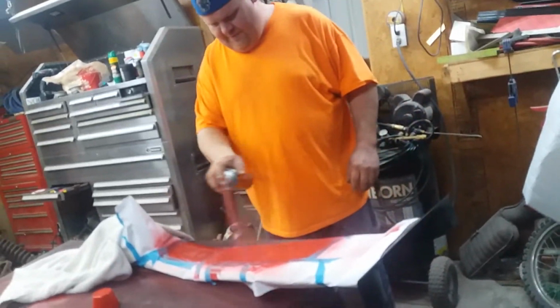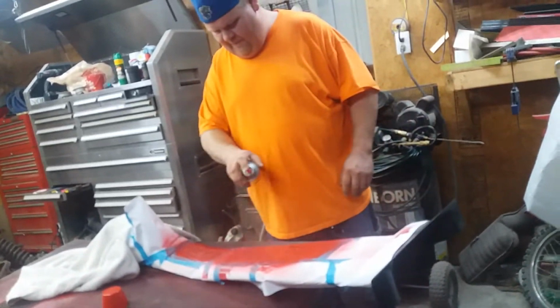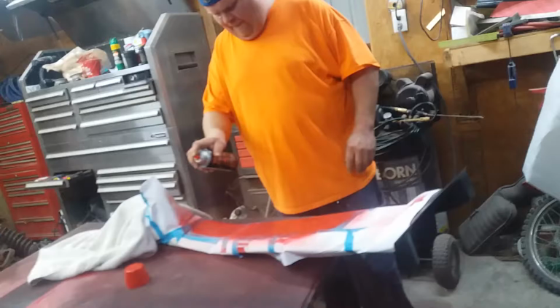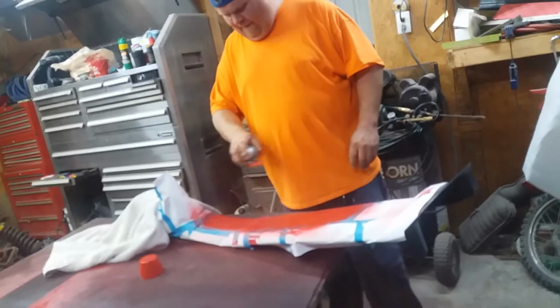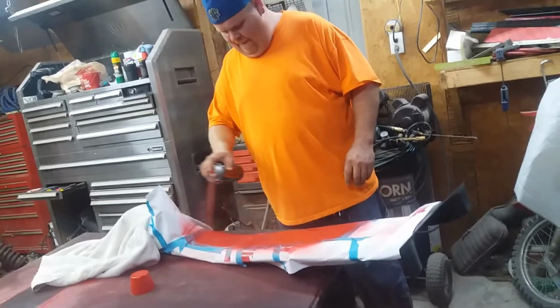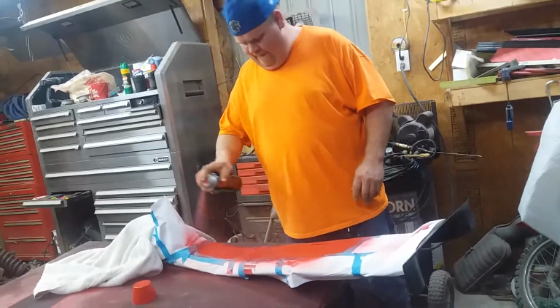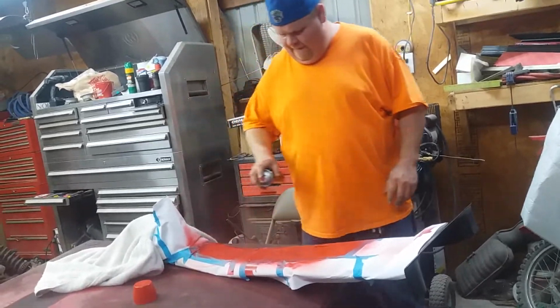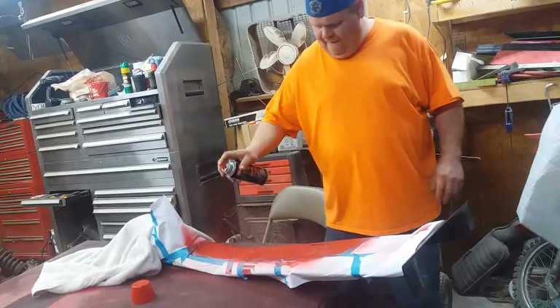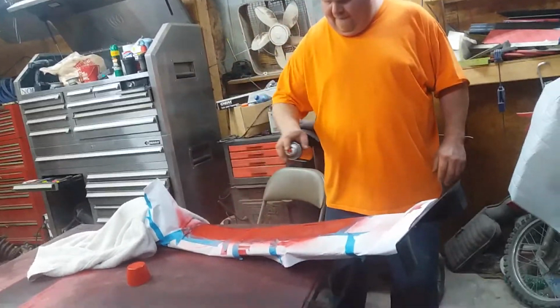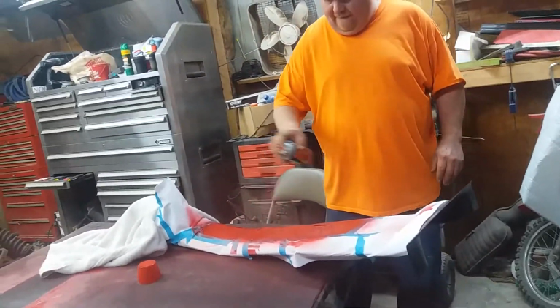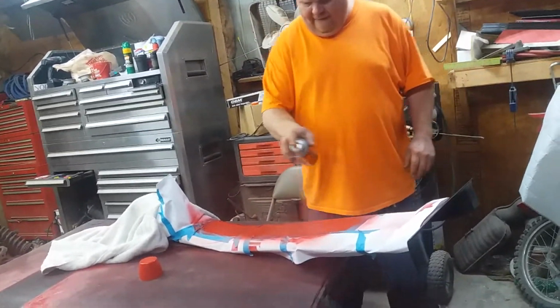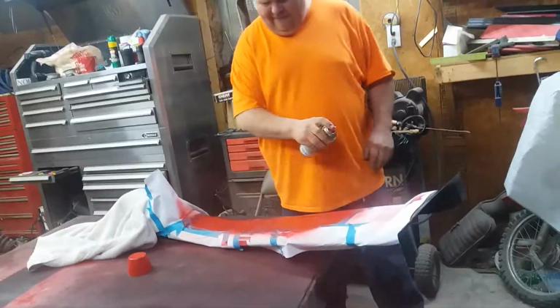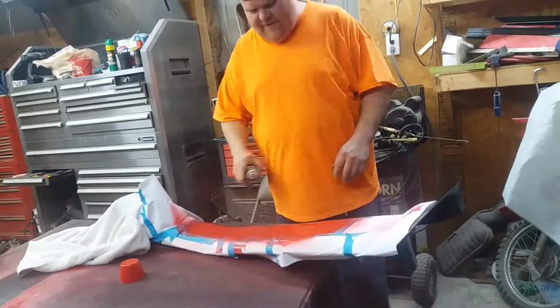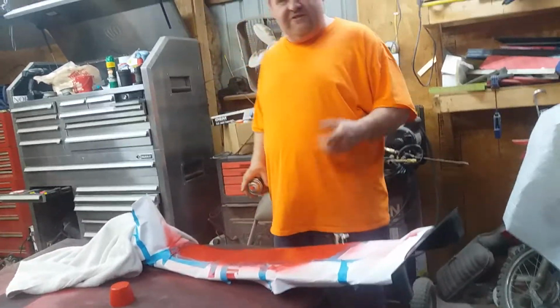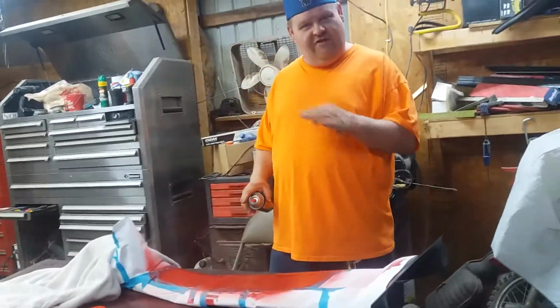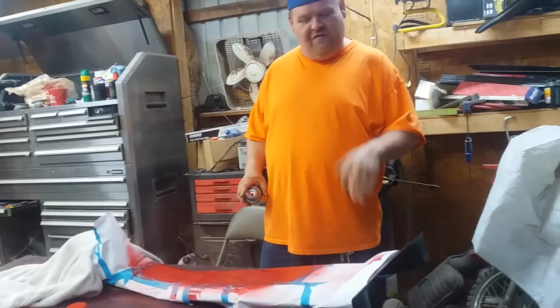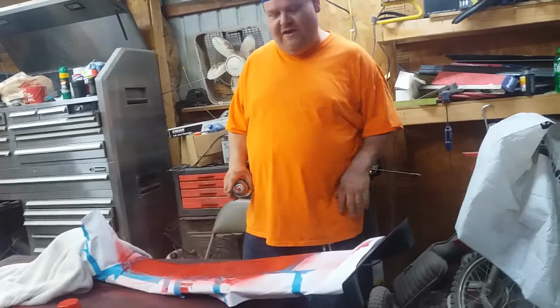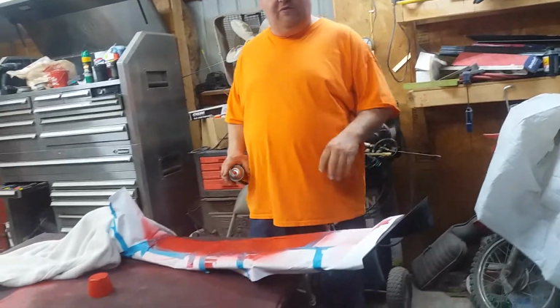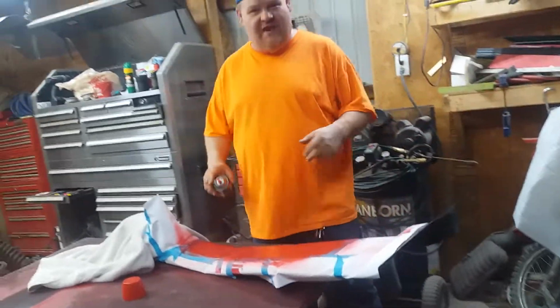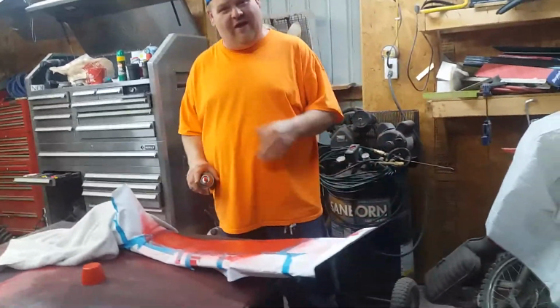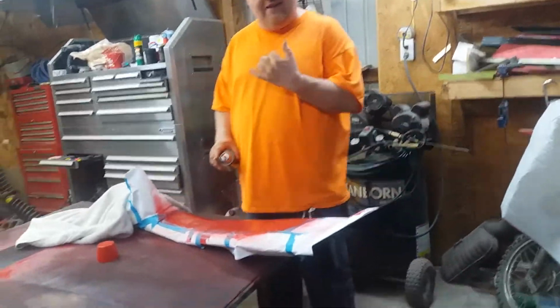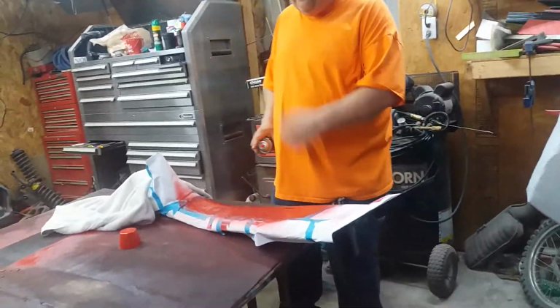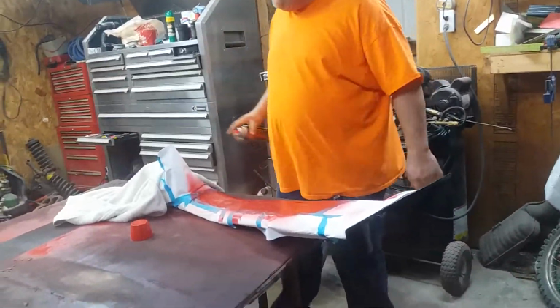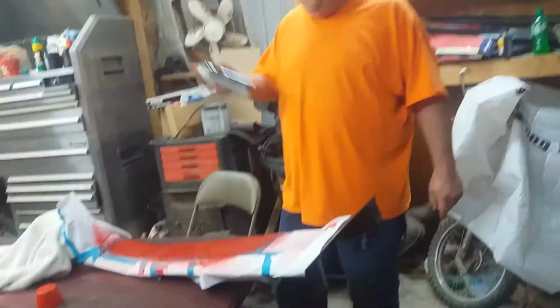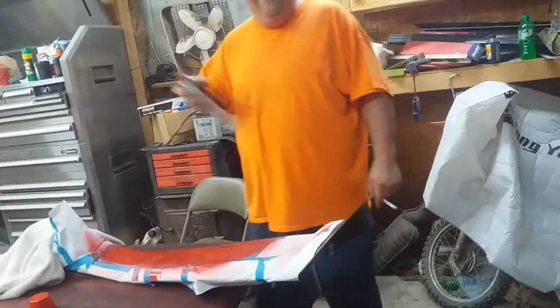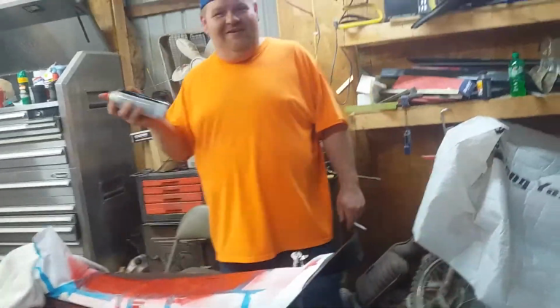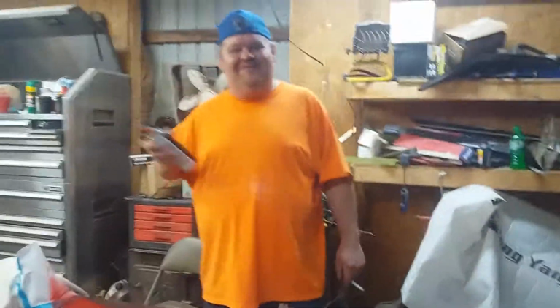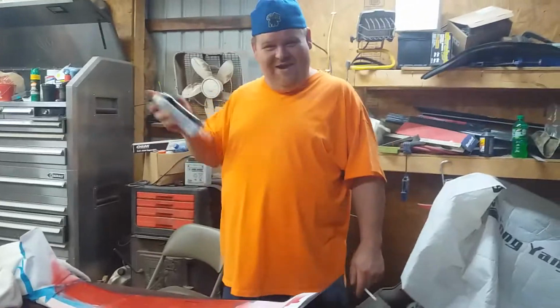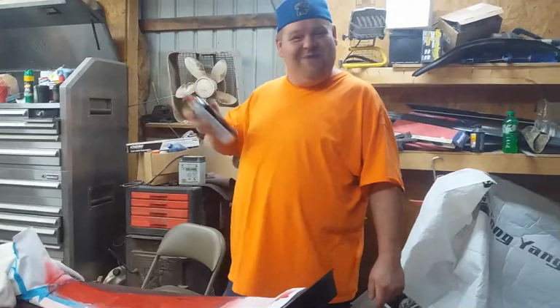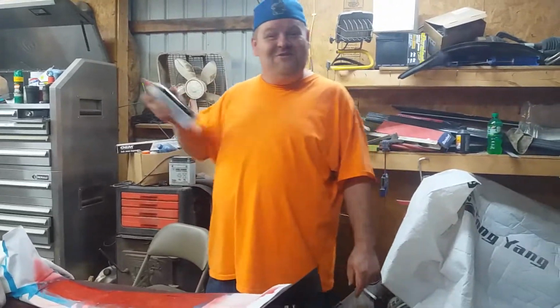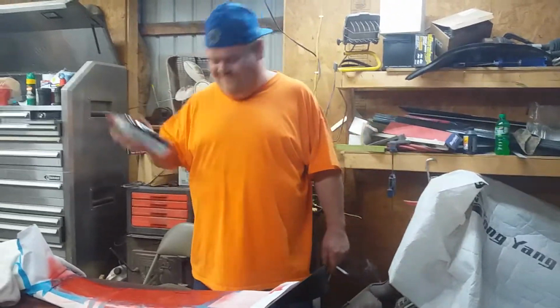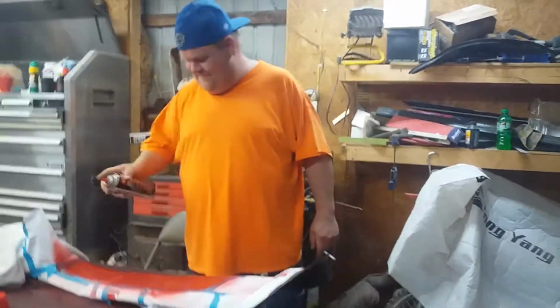Oh, there goes the first coat going on. Now I'll just let it dry for a few minutes and we'll put the second coat on.